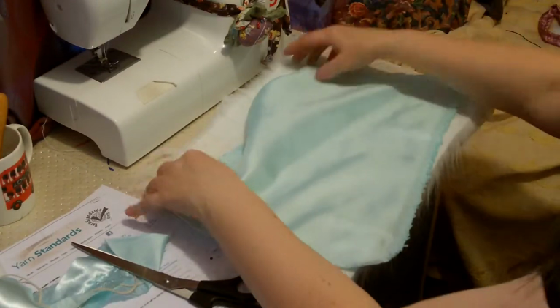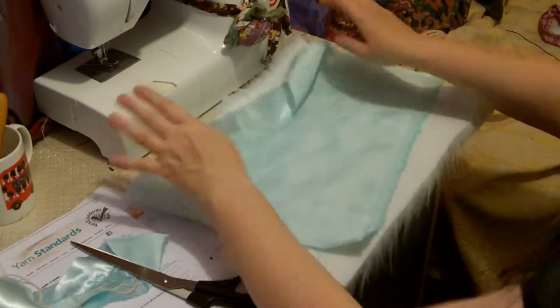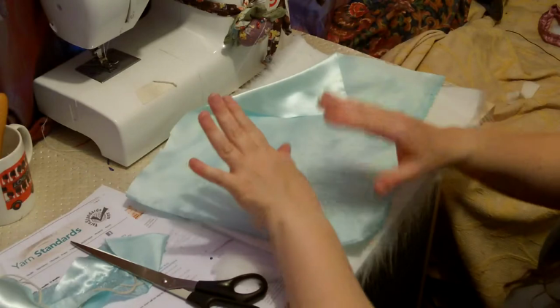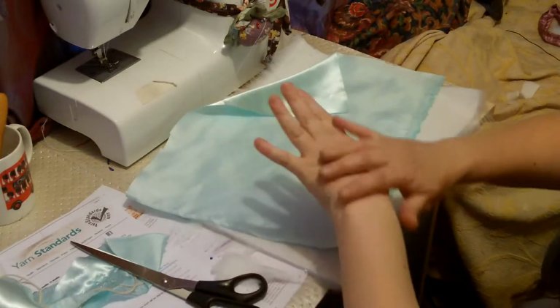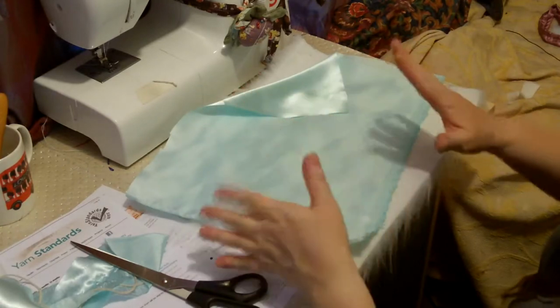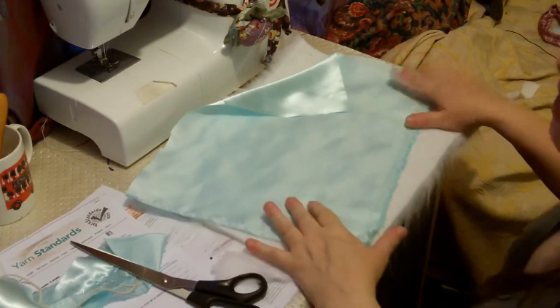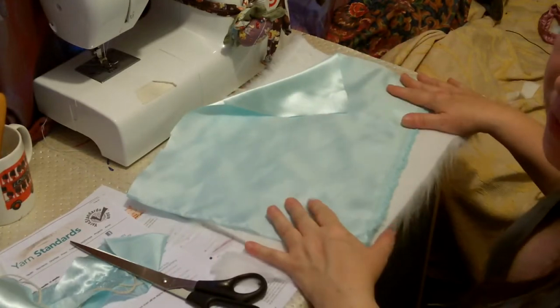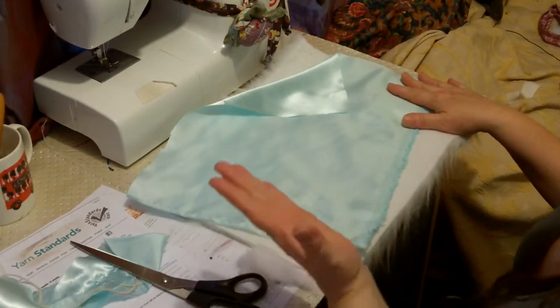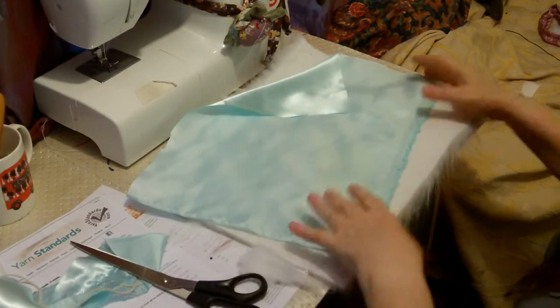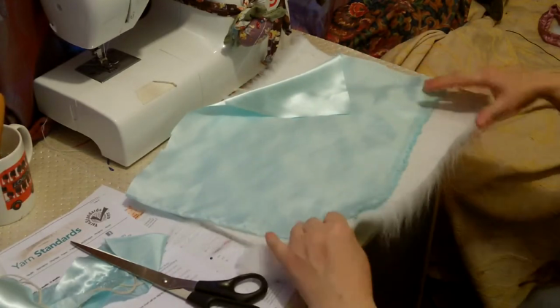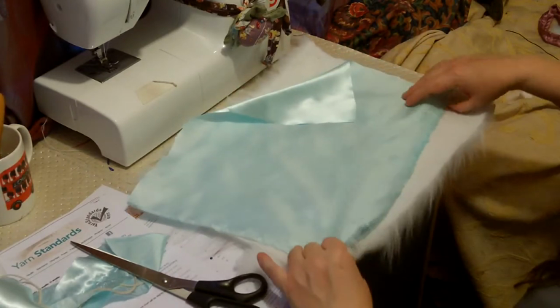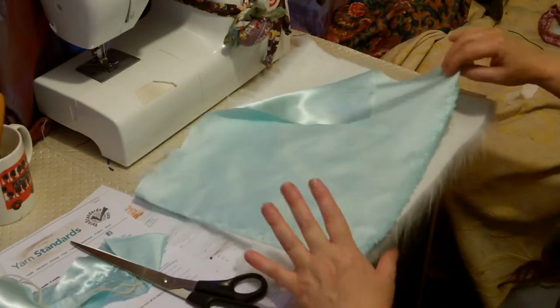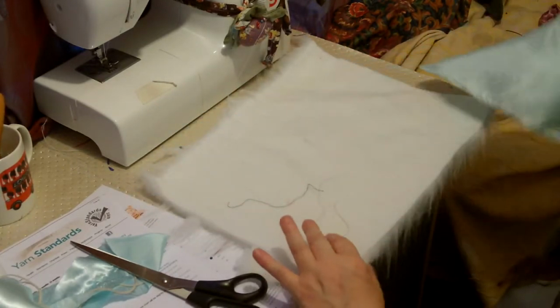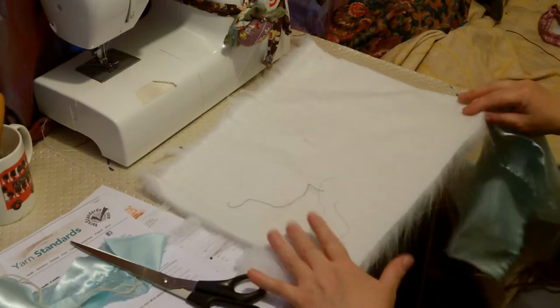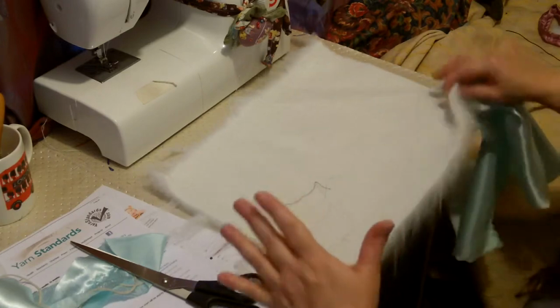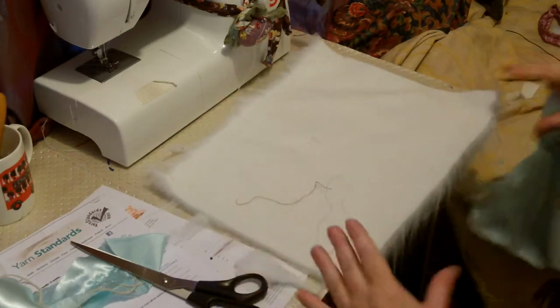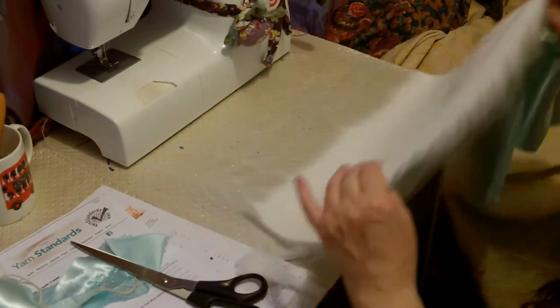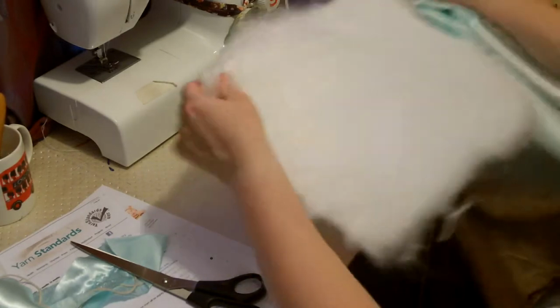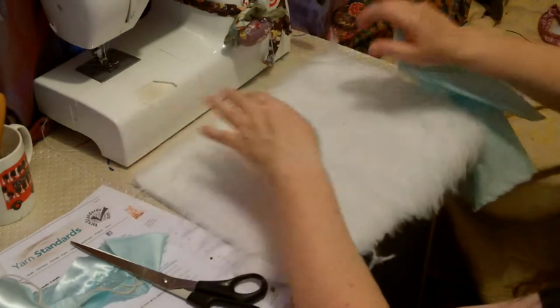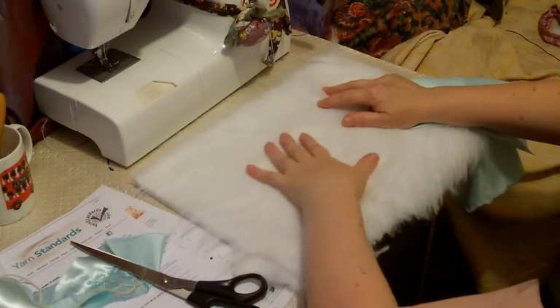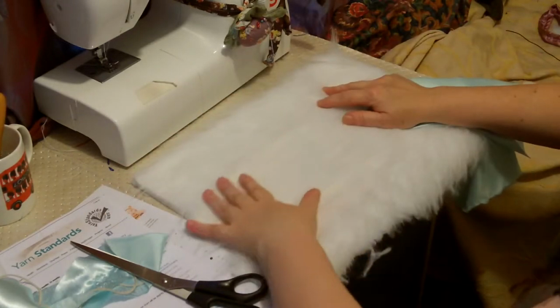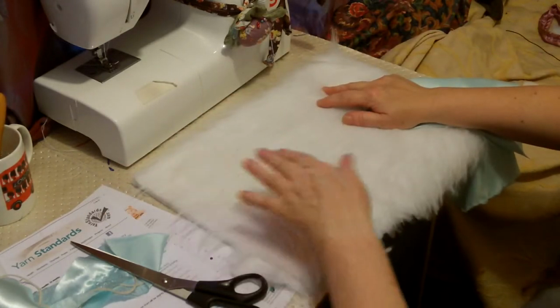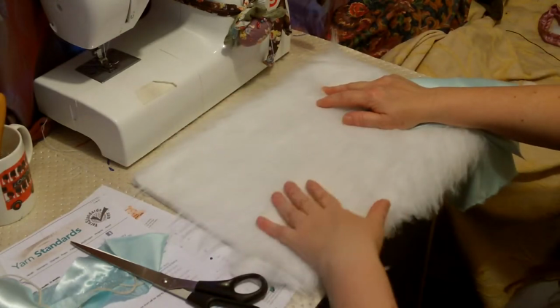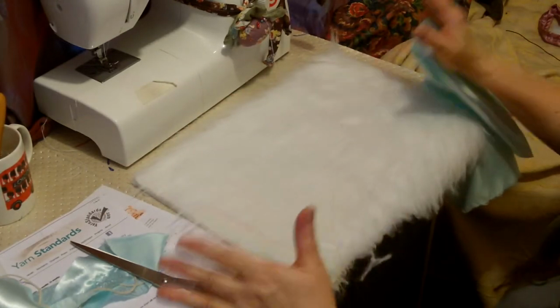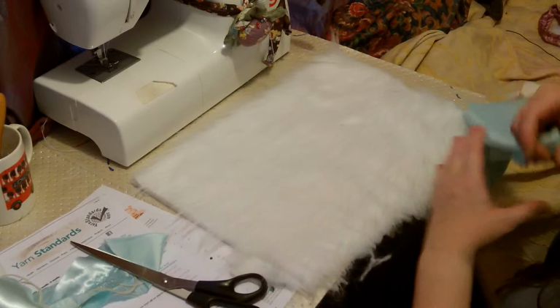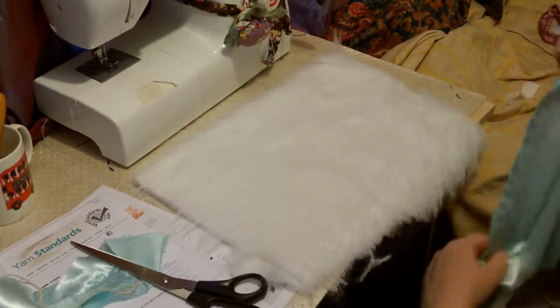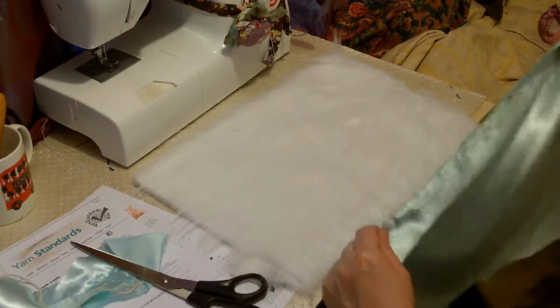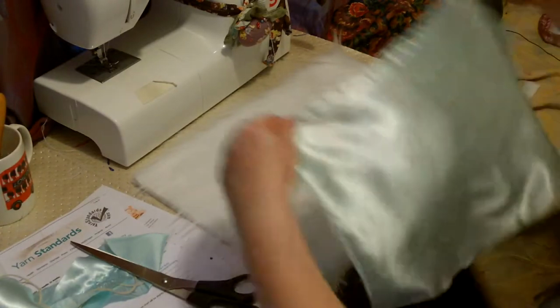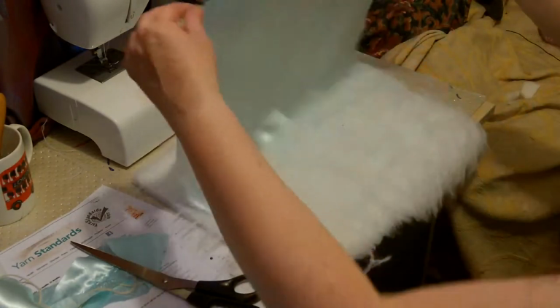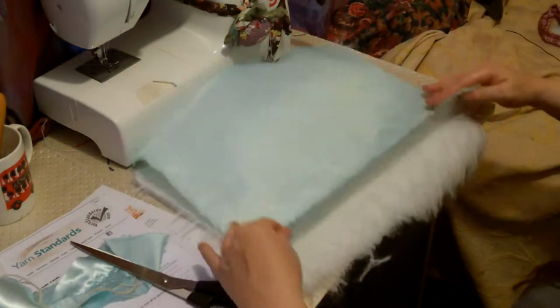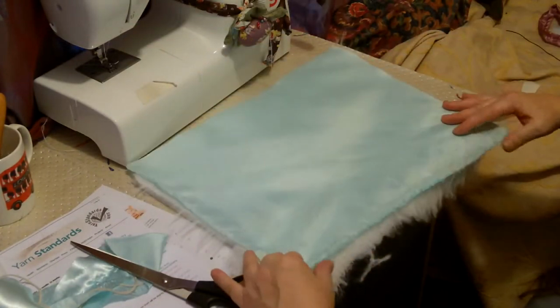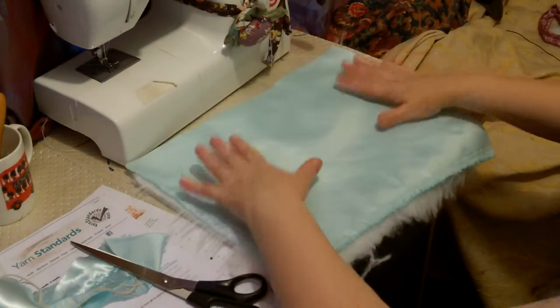Today I'm making a muffler. Now, I know it's sweltering here, it really is. But the thing about this fur is it makes quite a mess, so I want to get all the jobs done at once.